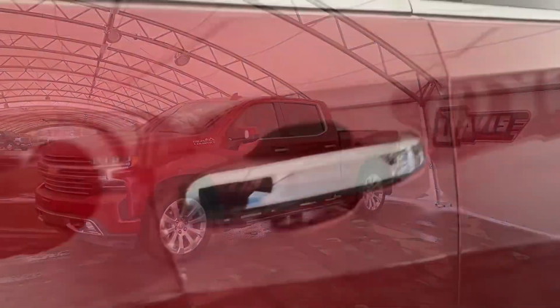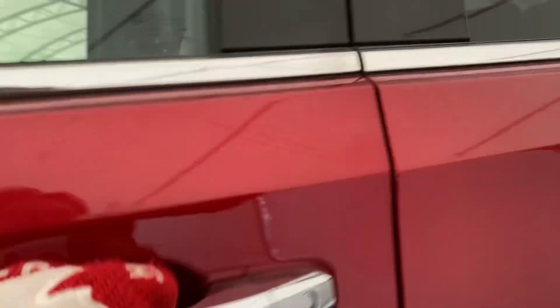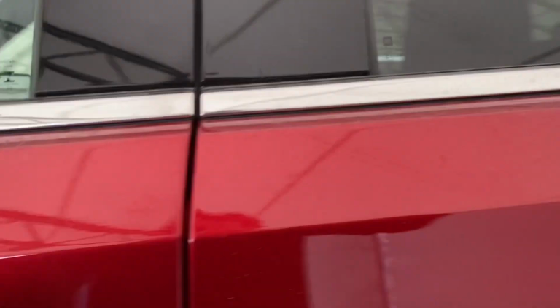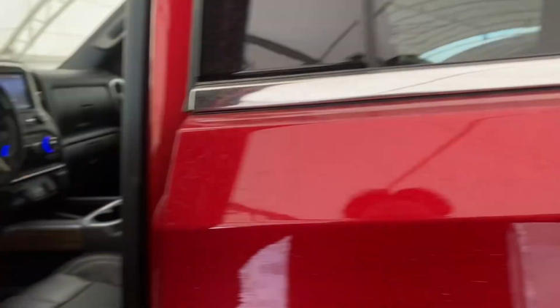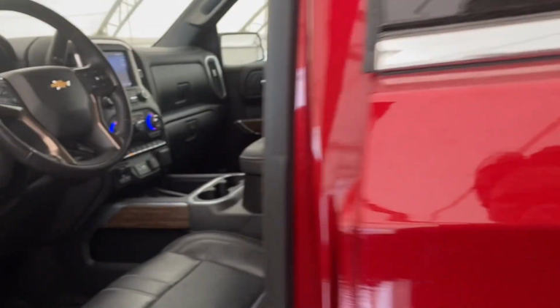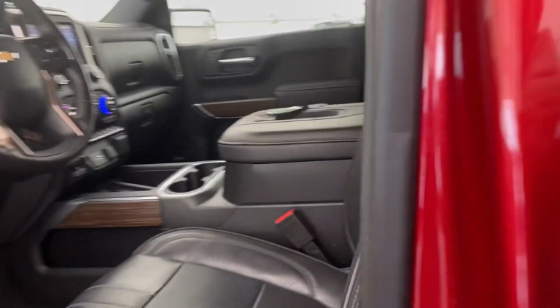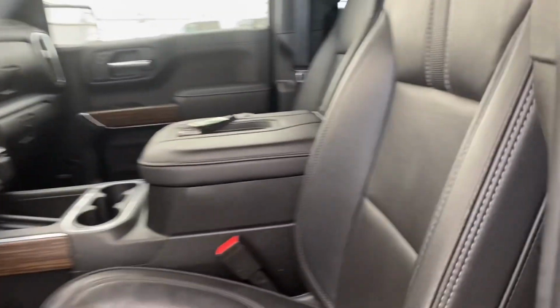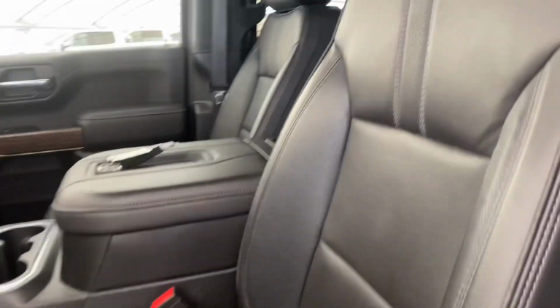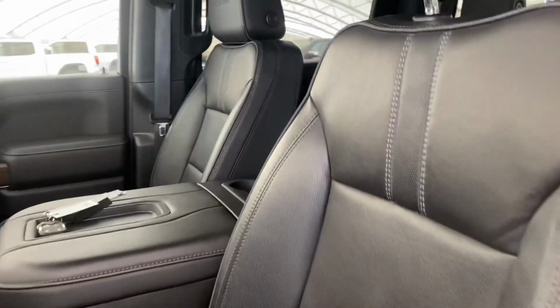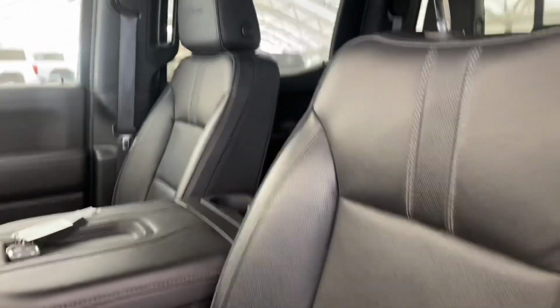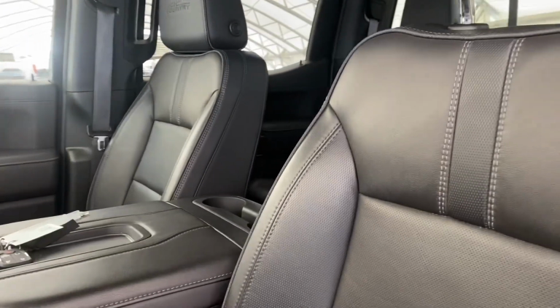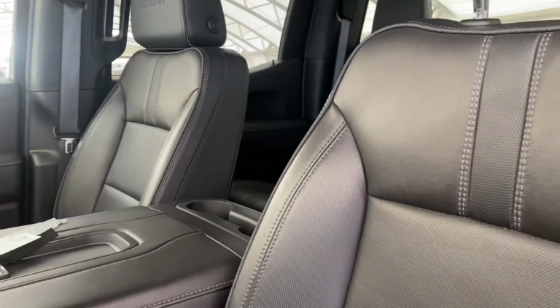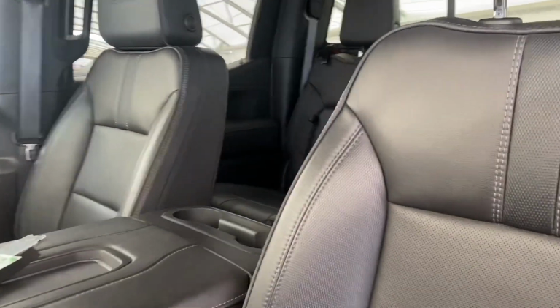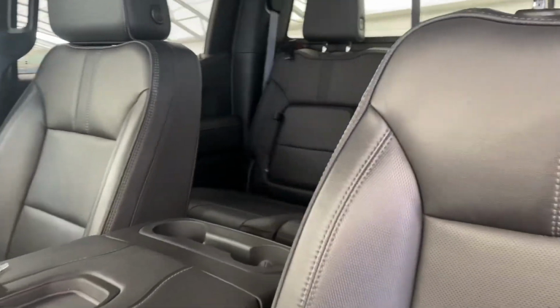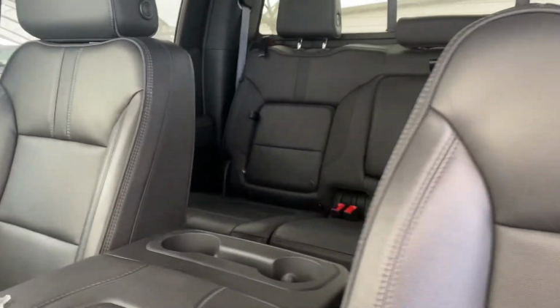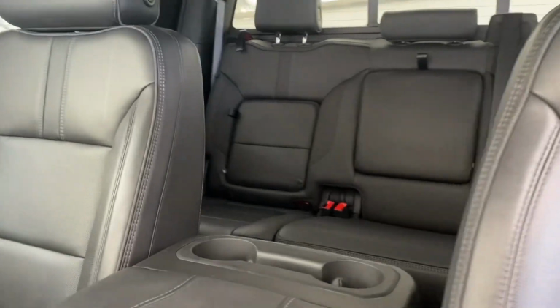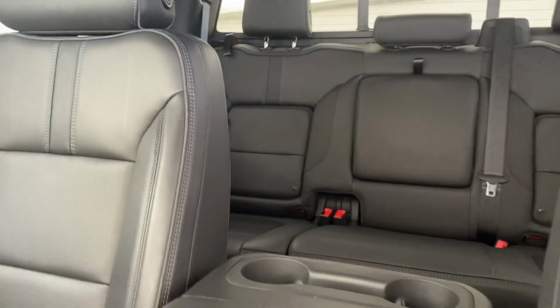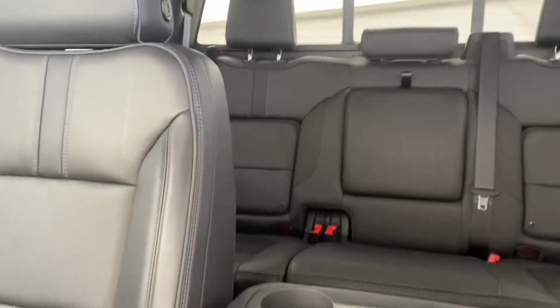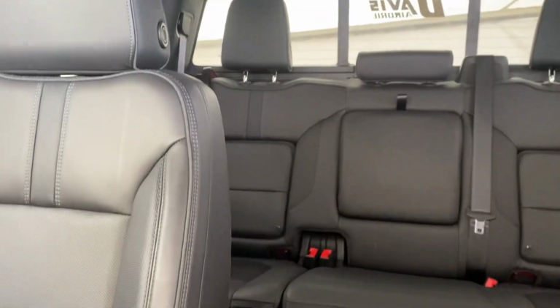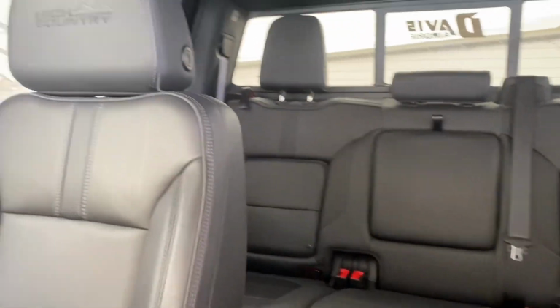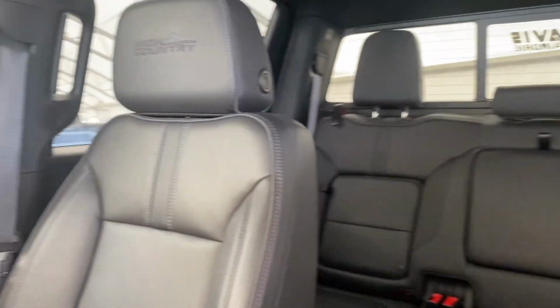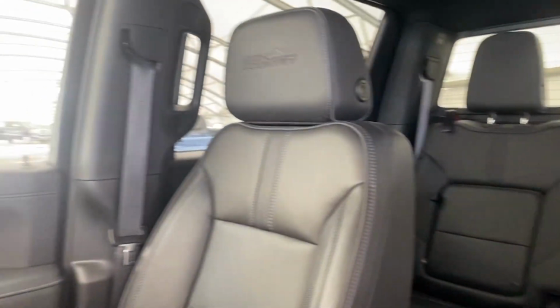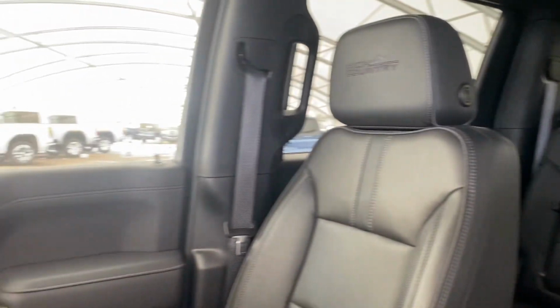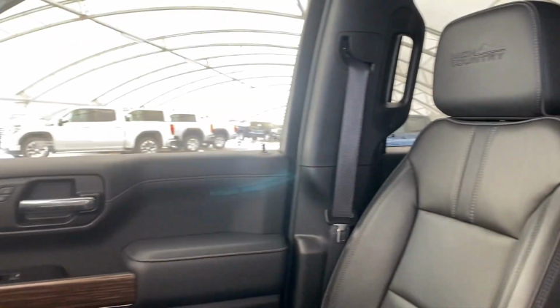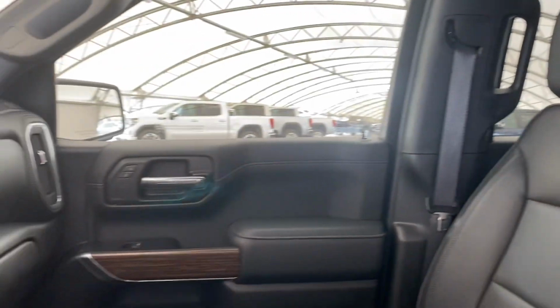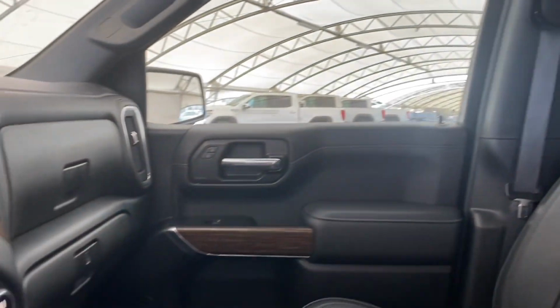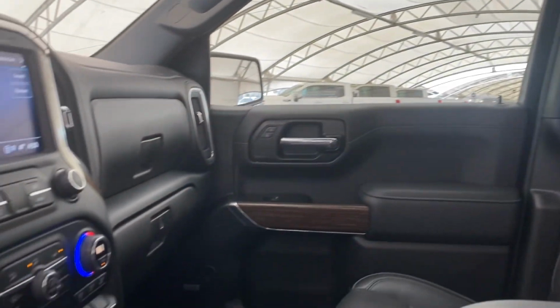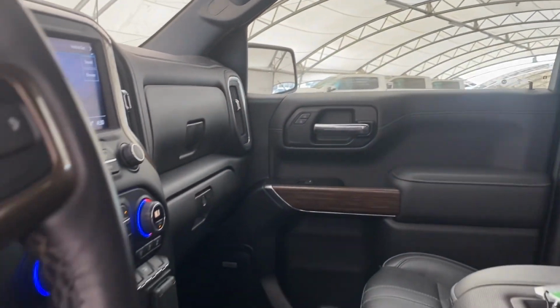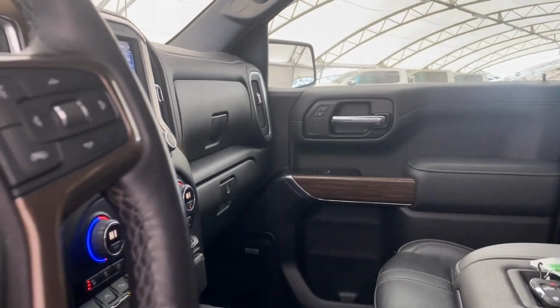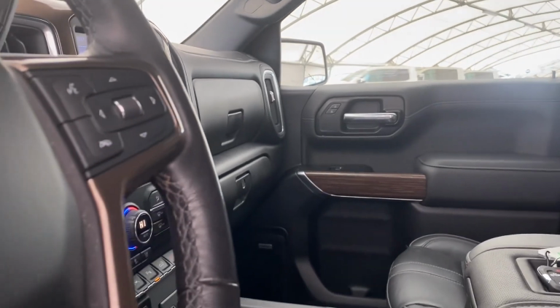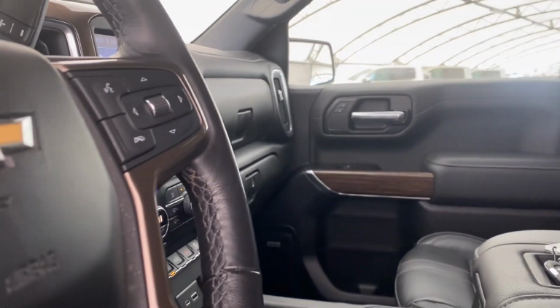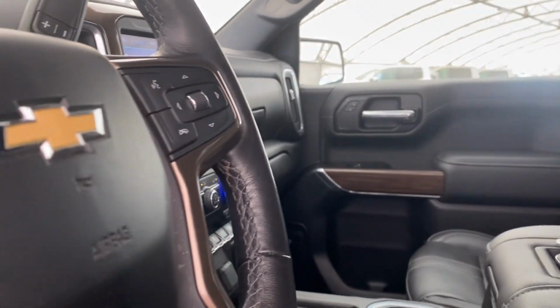Taking a quick step inside the vehicle, you can see that it's fitted with some beautiful black on black leather interior. There are also some nice chrome accents.